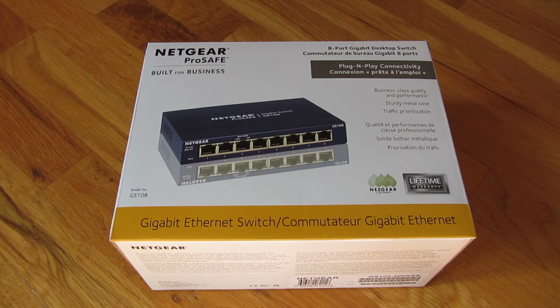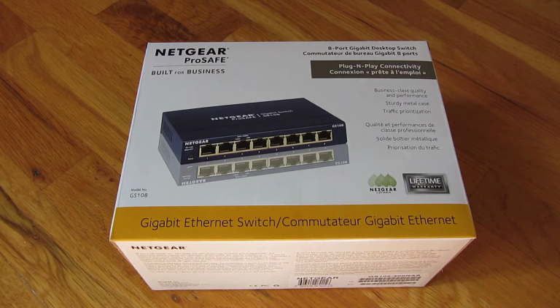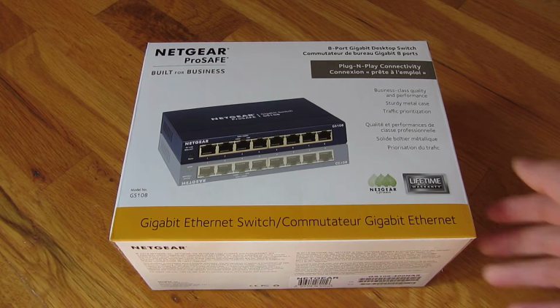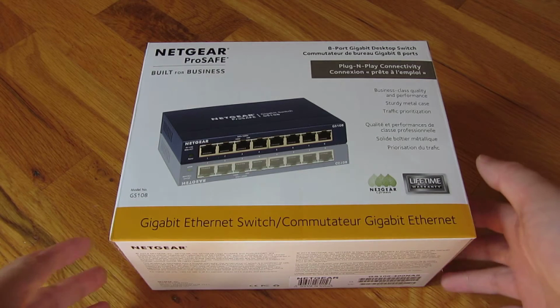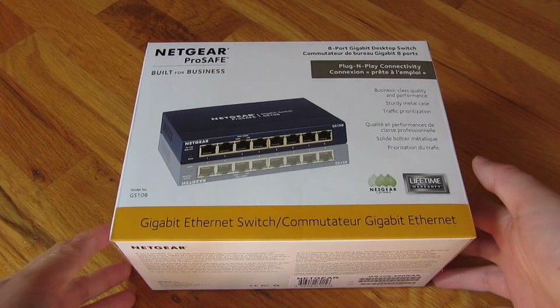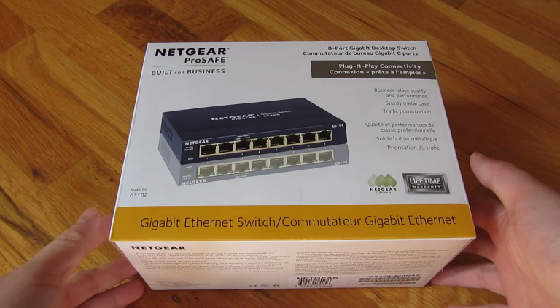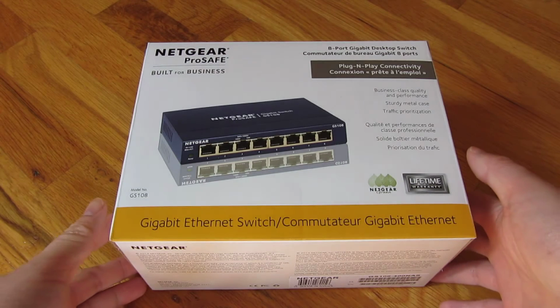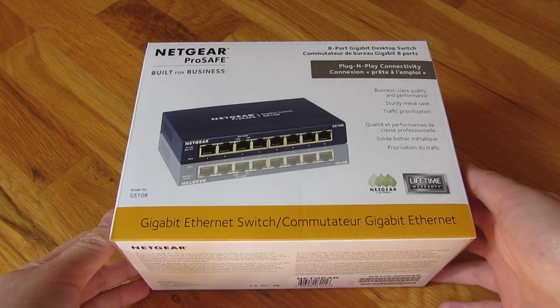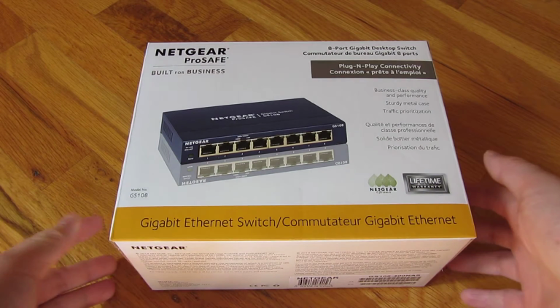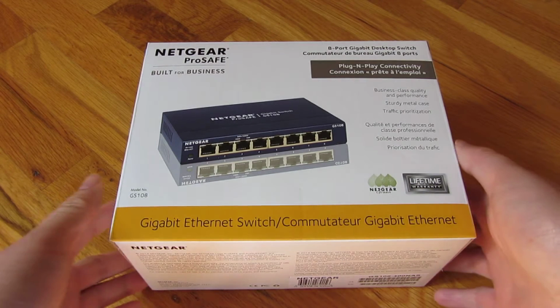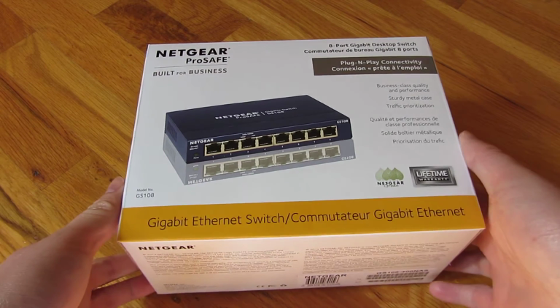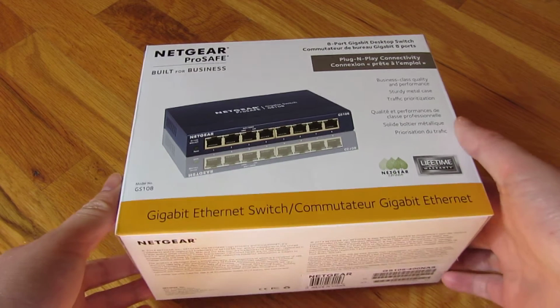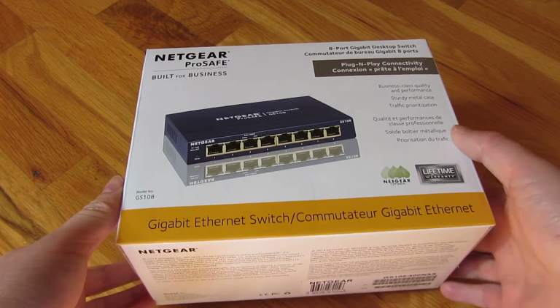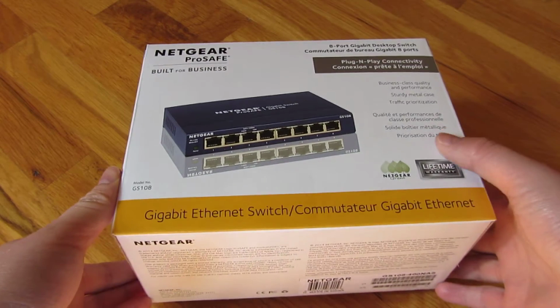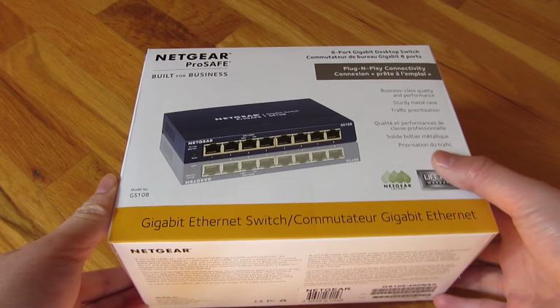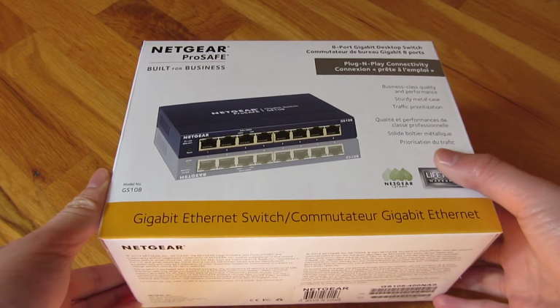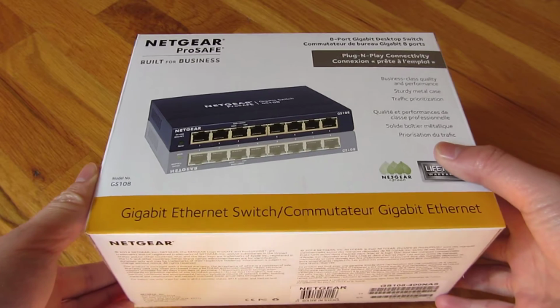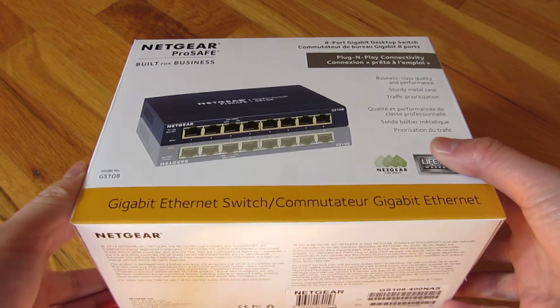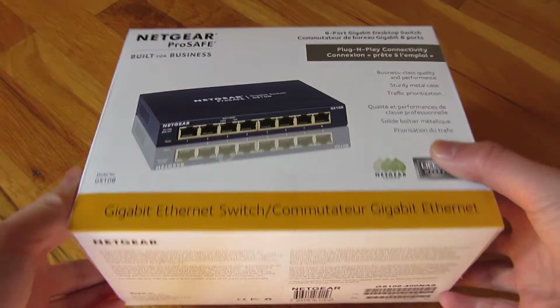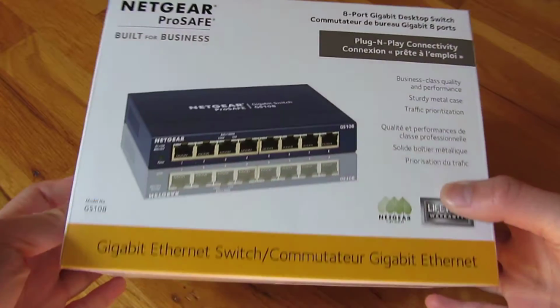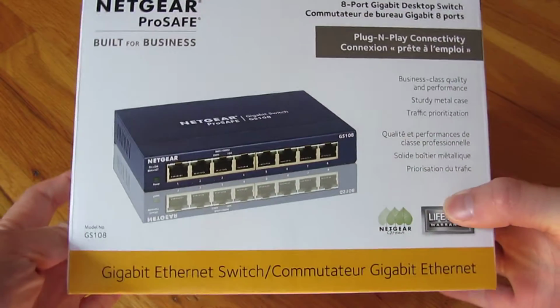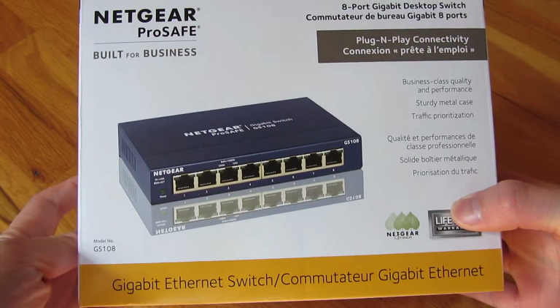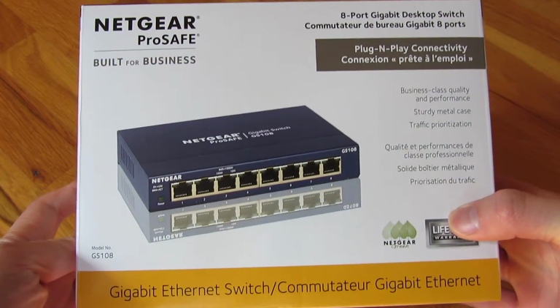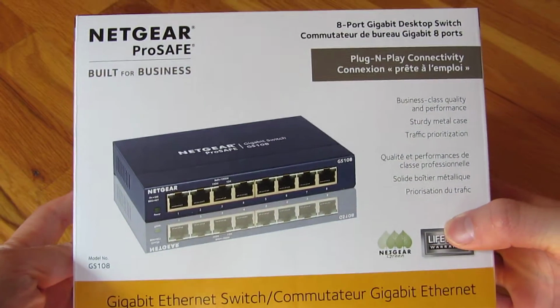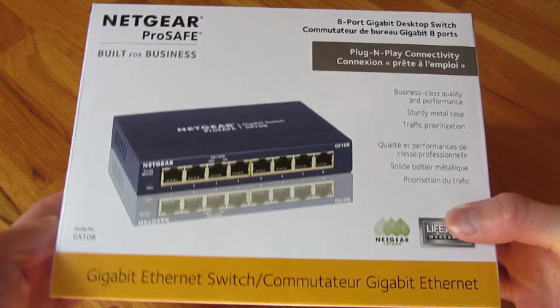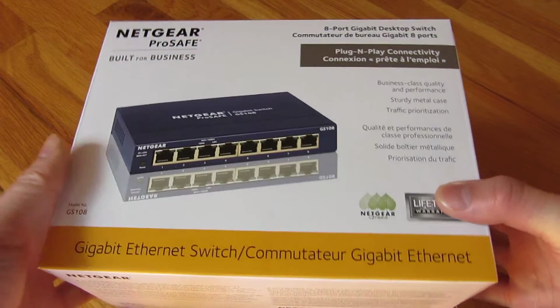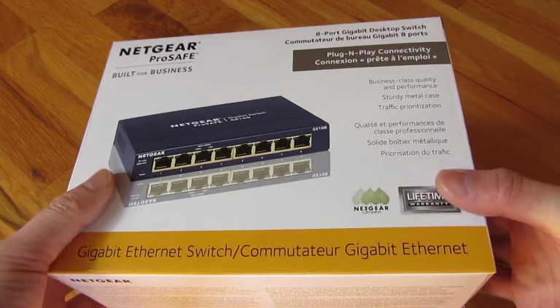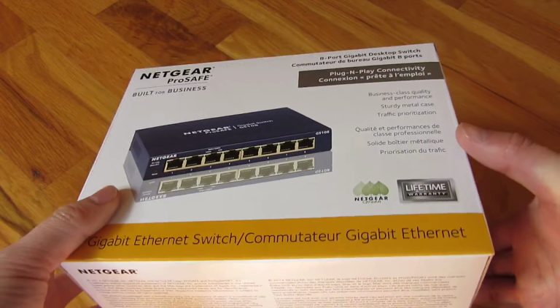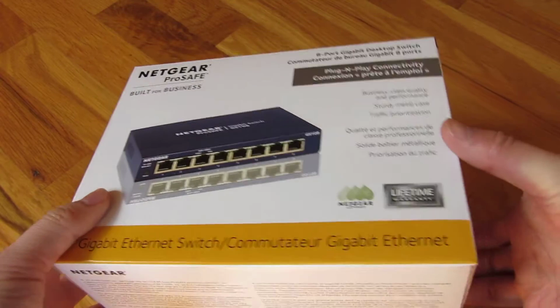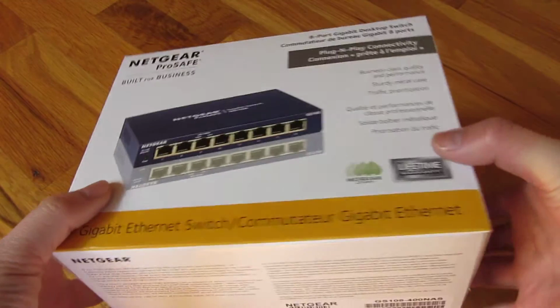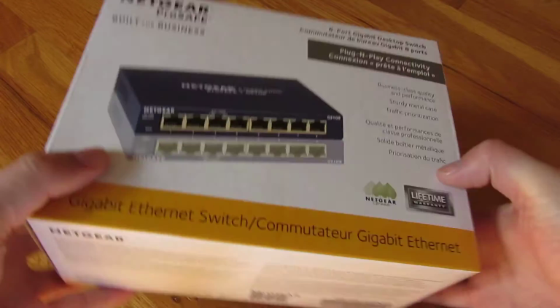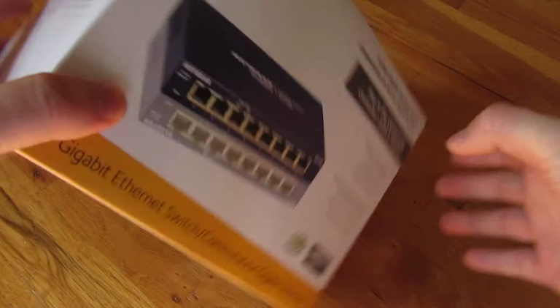I'm going to do an unboxing here. This is the Netgear ProSafe GS108, which is the 8-port switch, and it's an 8-port gigabit switch.